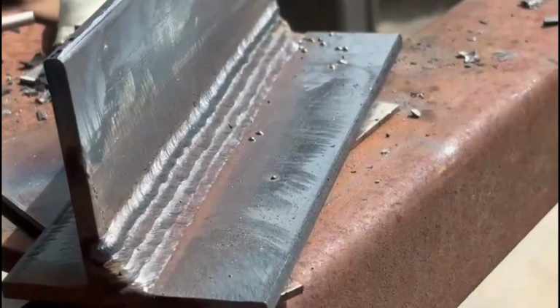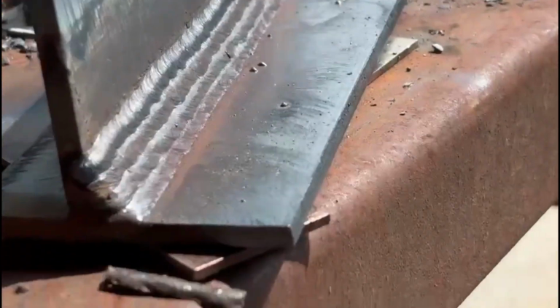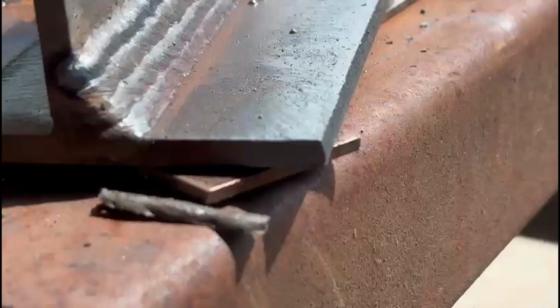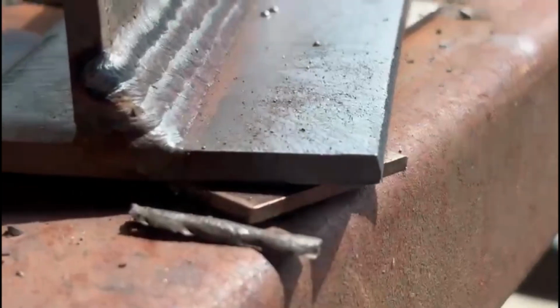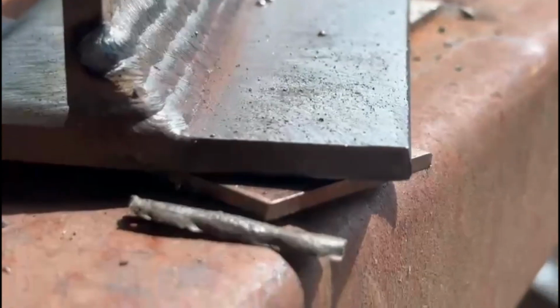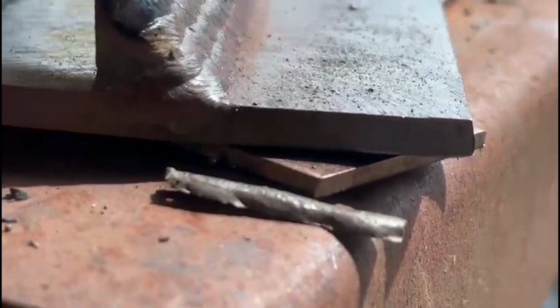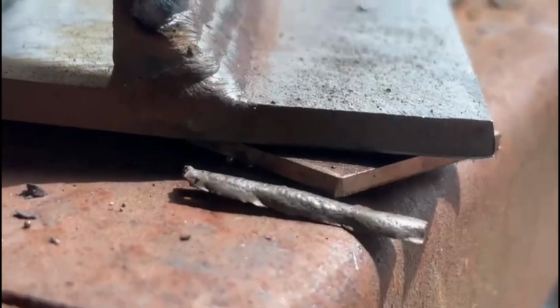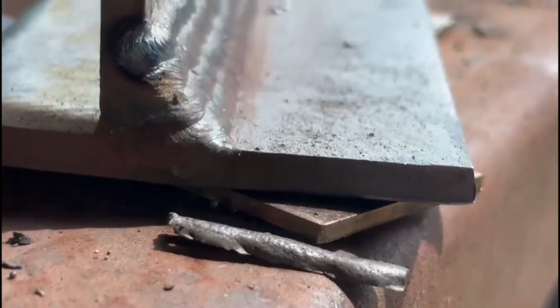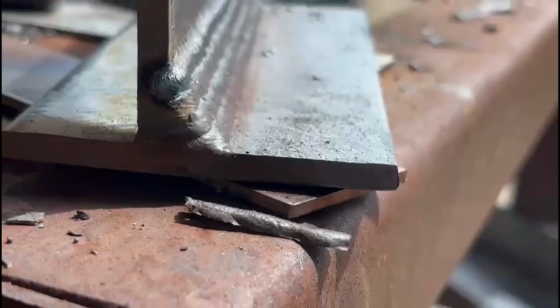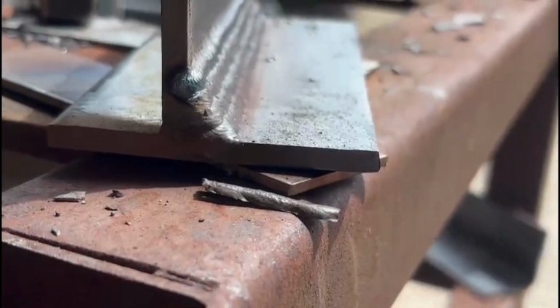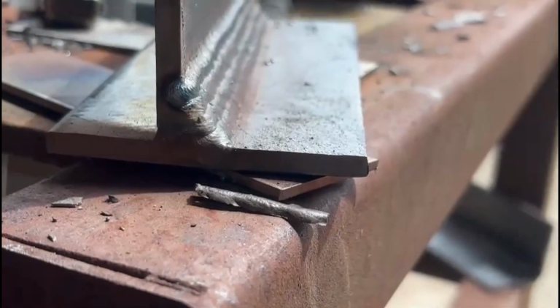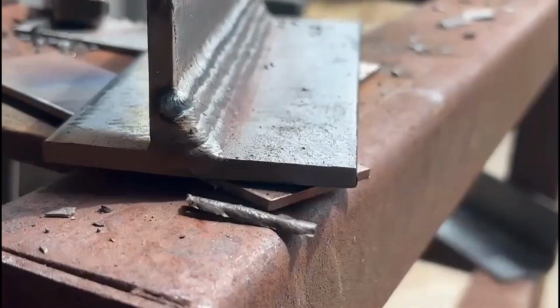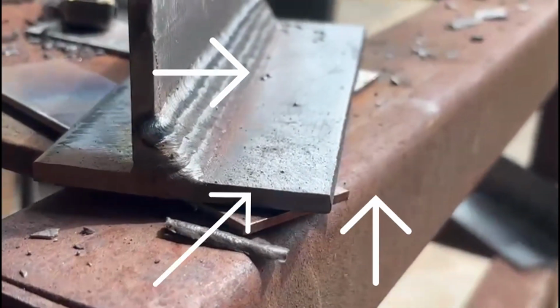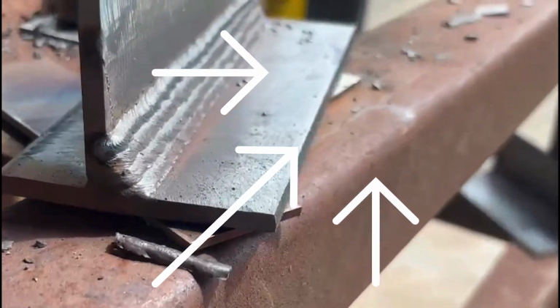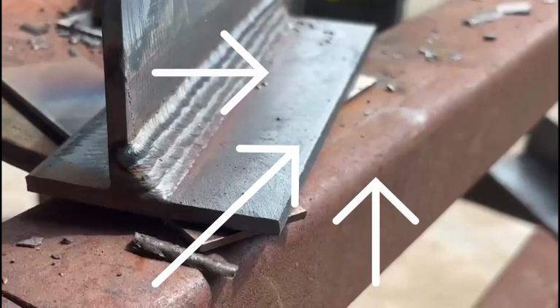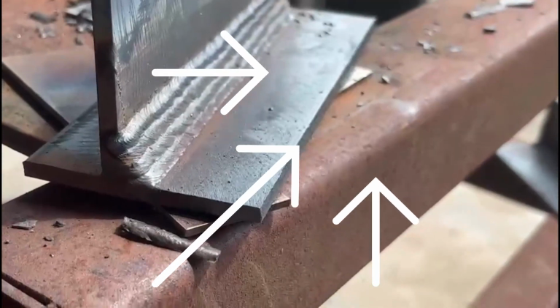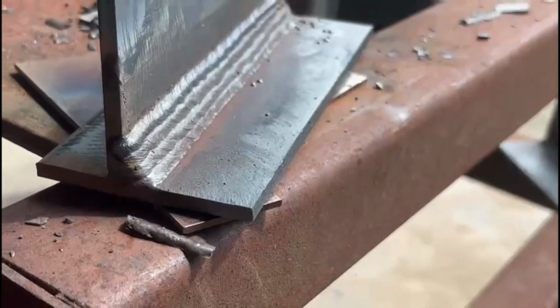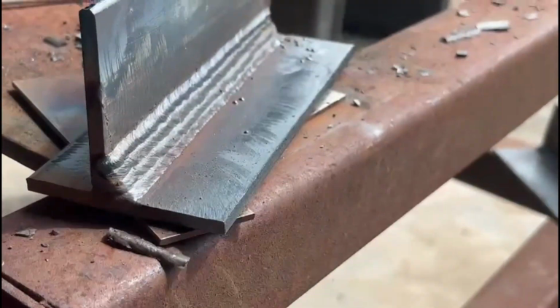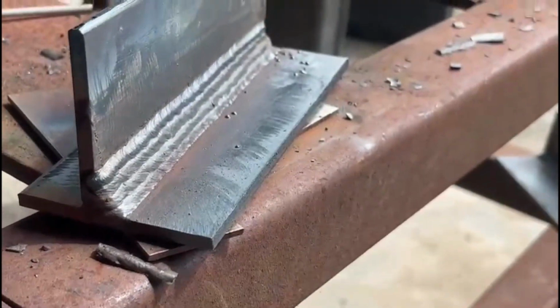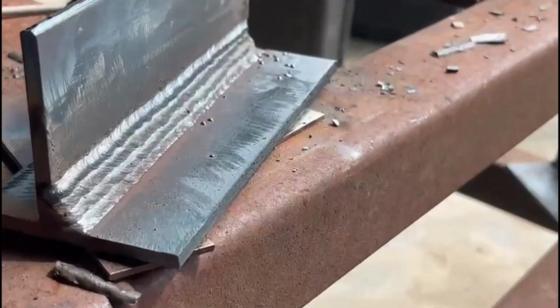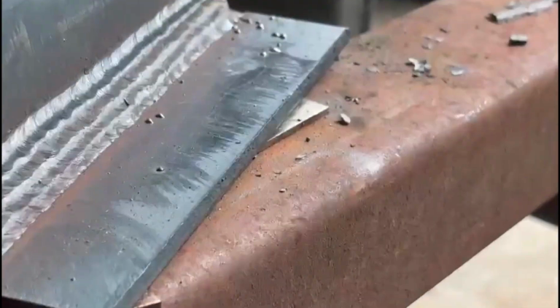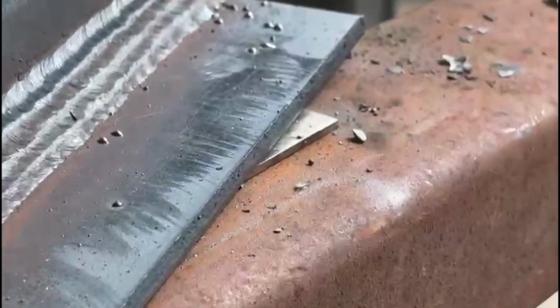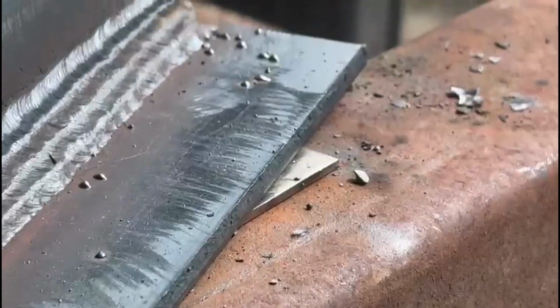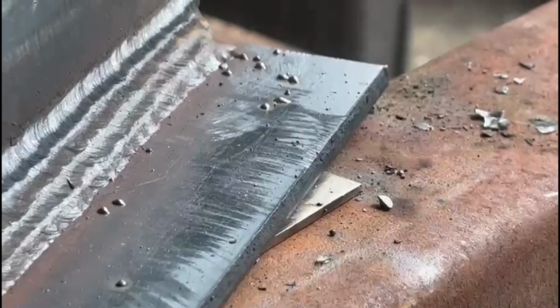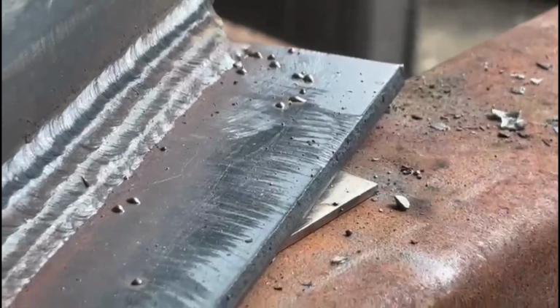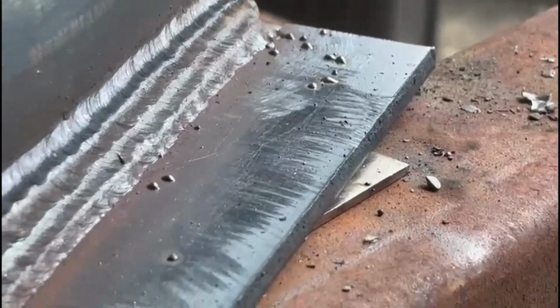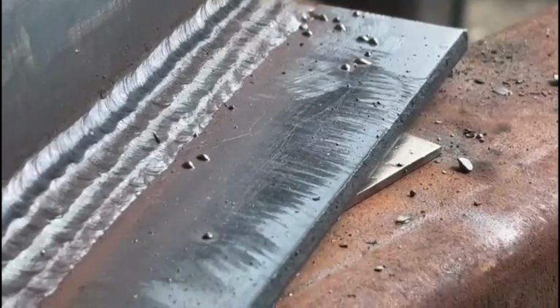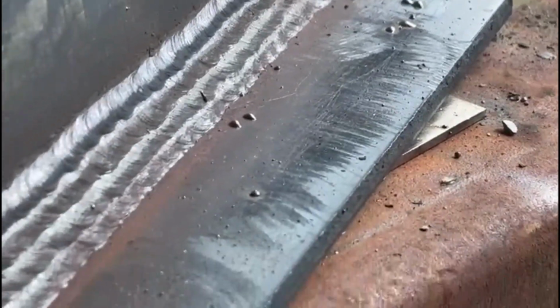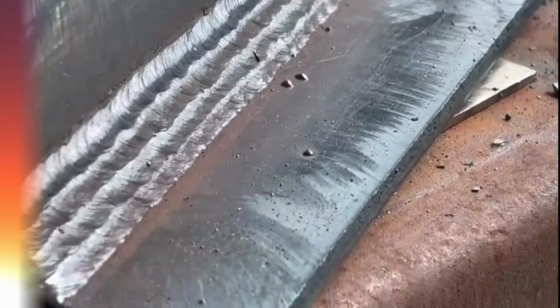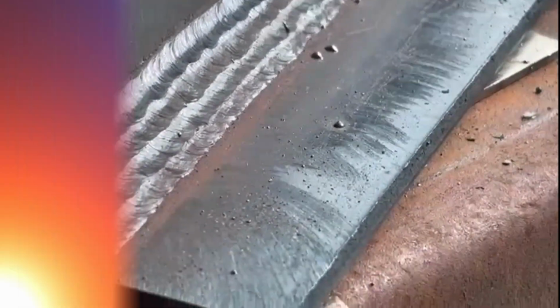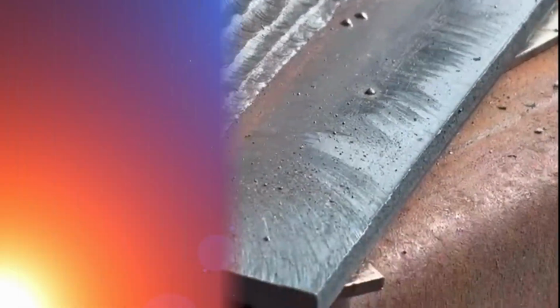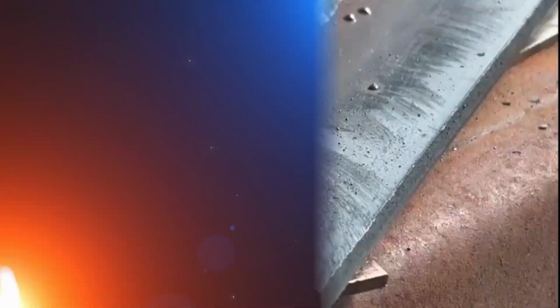Hopefully you've learned how to tackle a multi-pass T-fillet weld in a flat position. Our next video is going to take it up a notch, demonstrating stick welding, or MMA, in the vertical position.